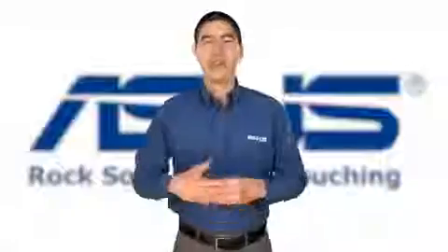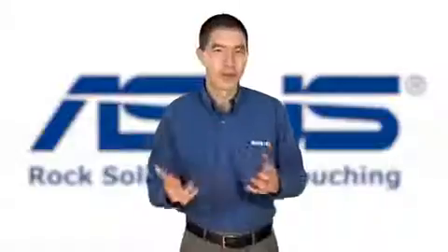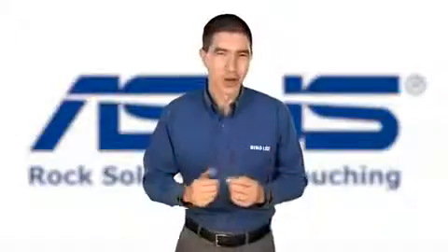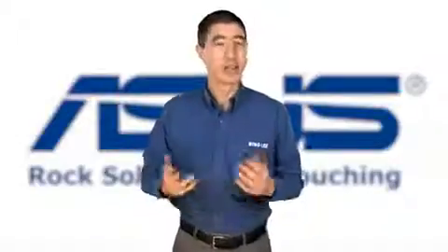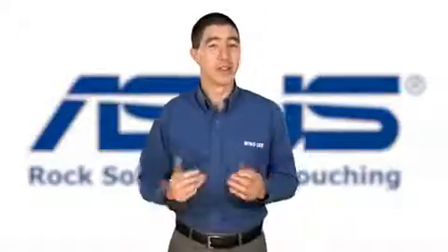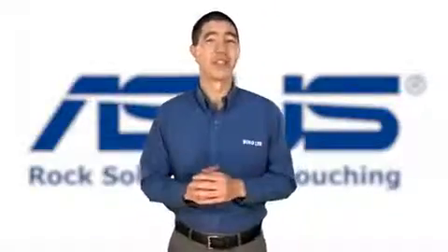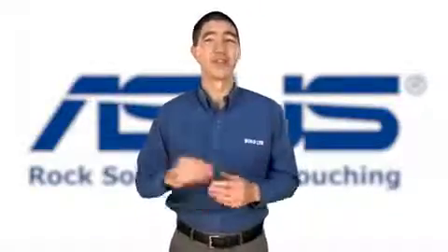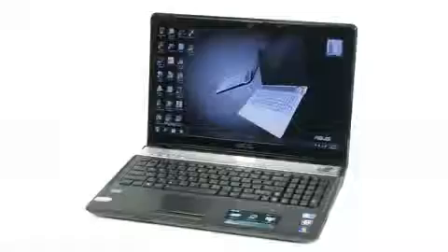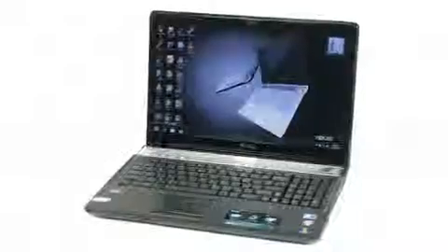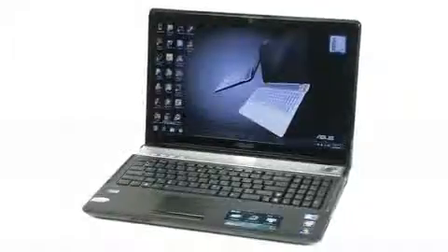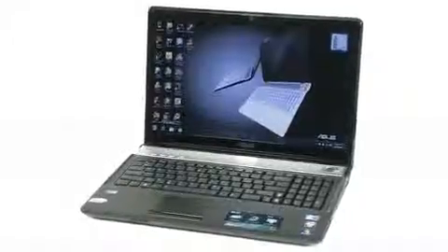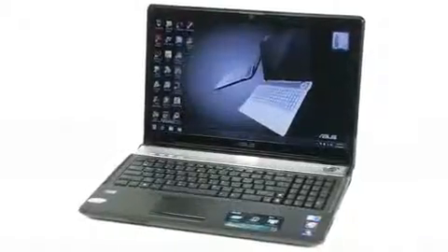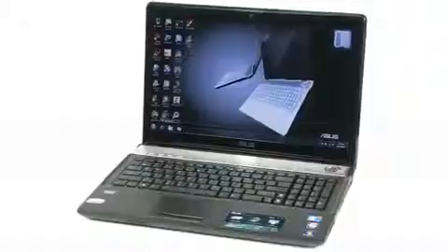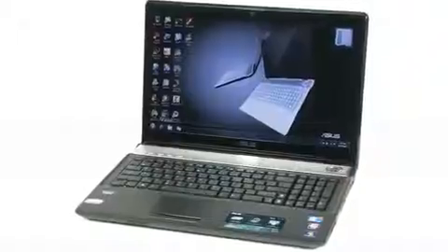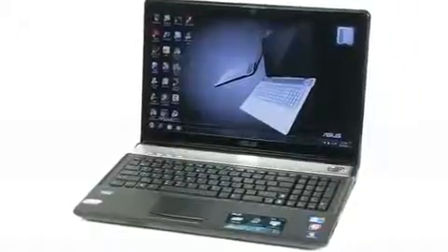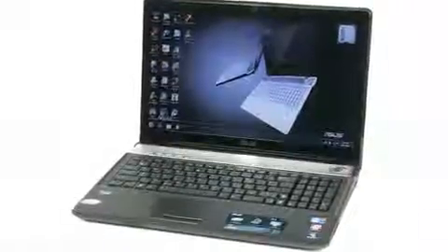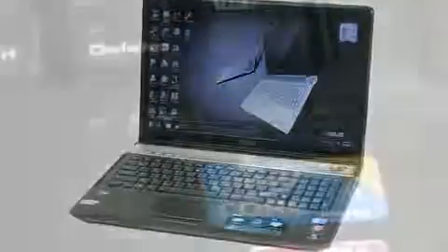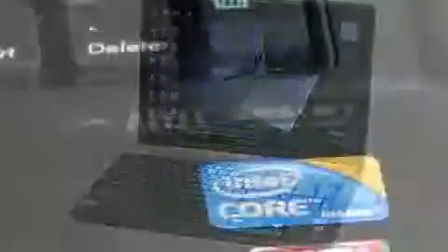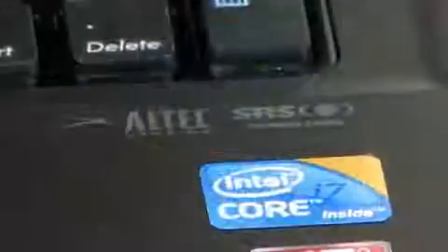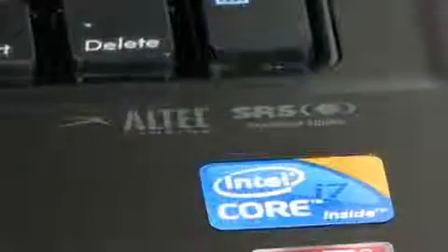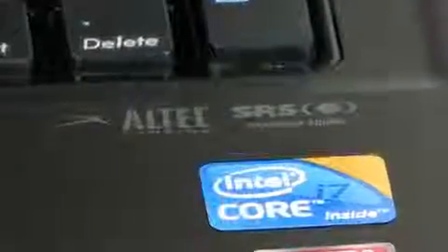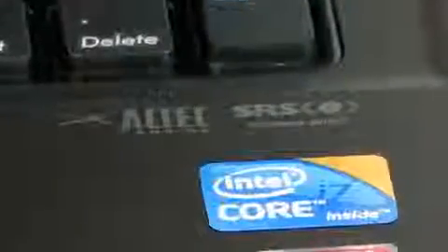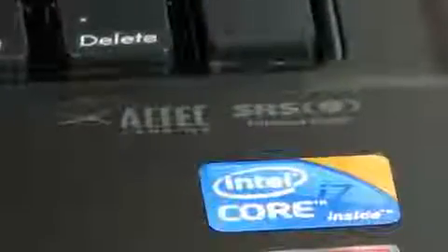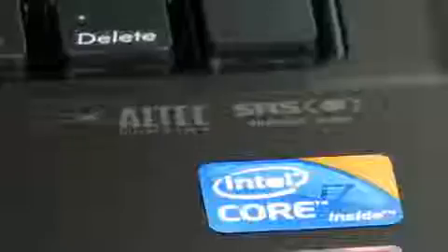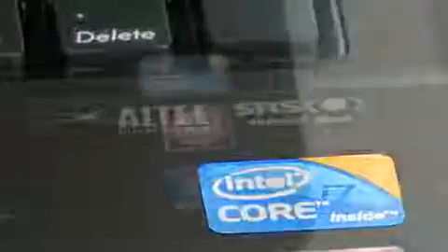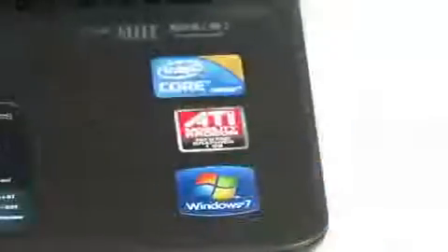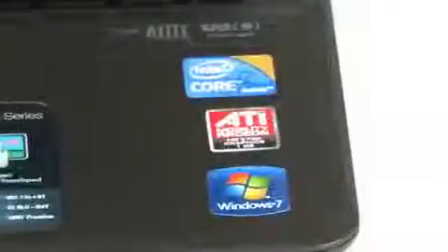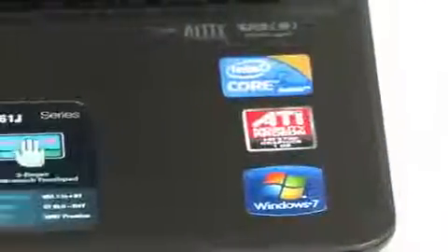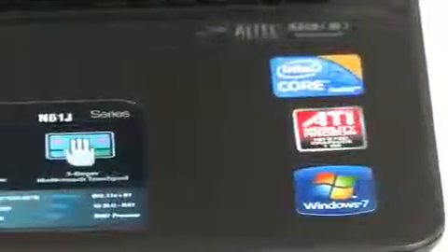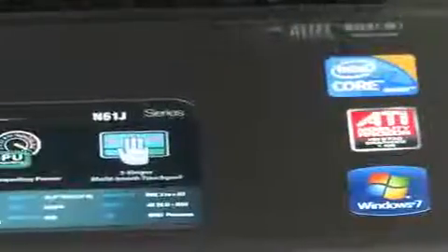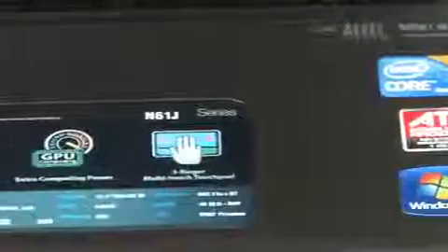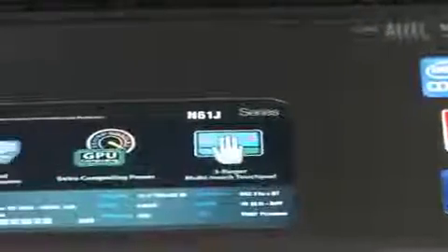If you're looking for a notebook with everything but the kitchen sink, then the new ASUS N61JQ should be on your shopping list. Using the Intel Quad-Core i7 processor with turbo boost and hyper-threading, this notebook uses 4 cores at super fast speeds.